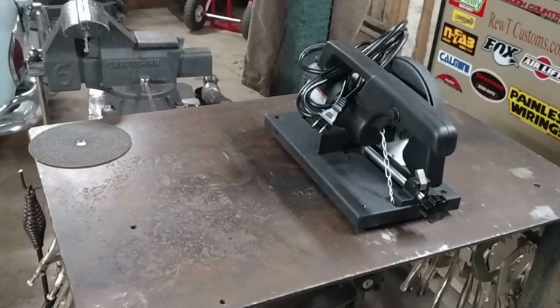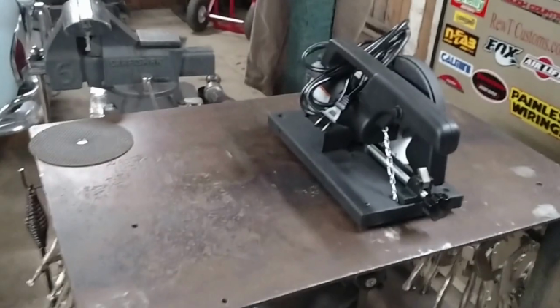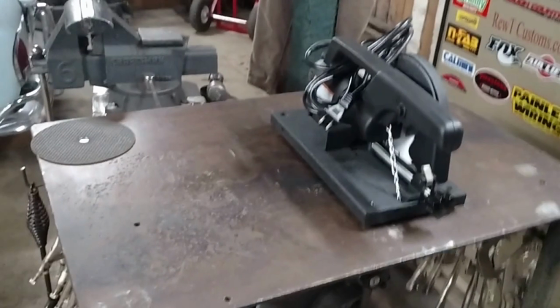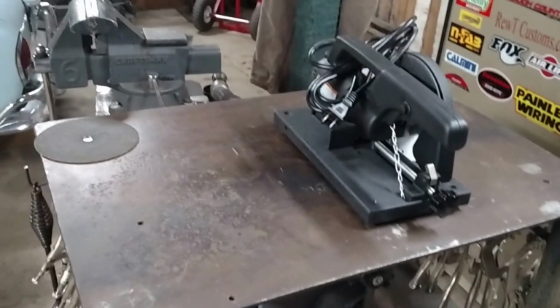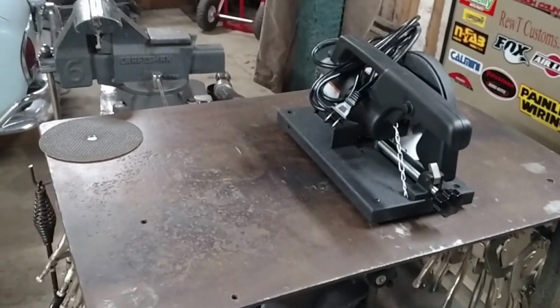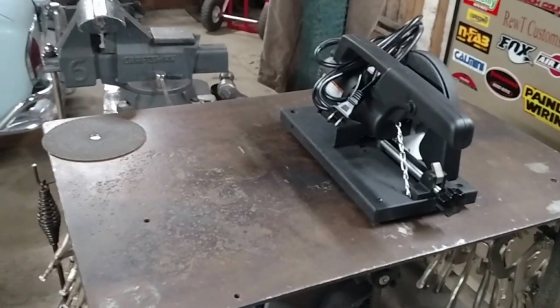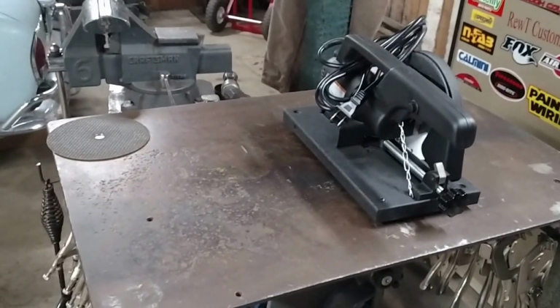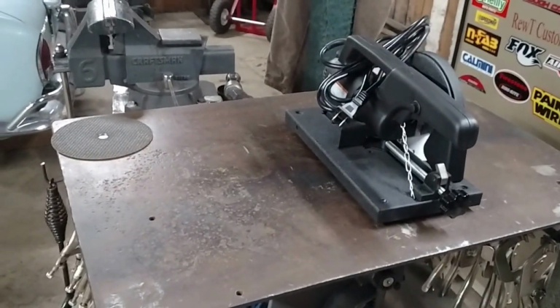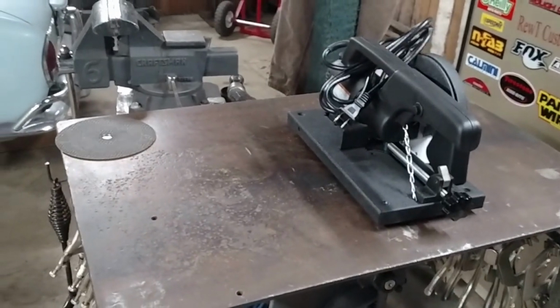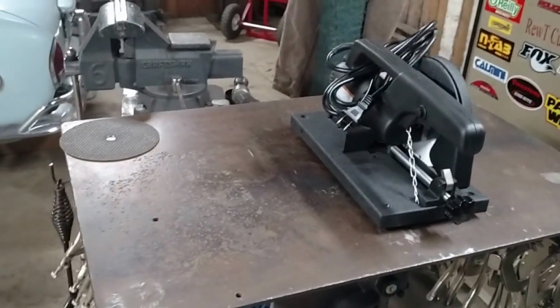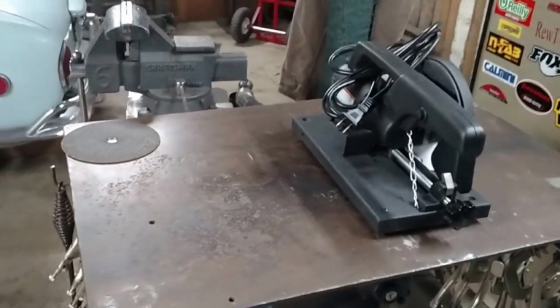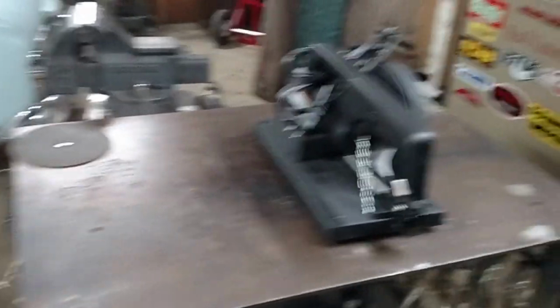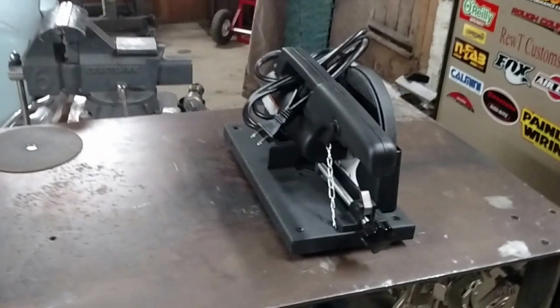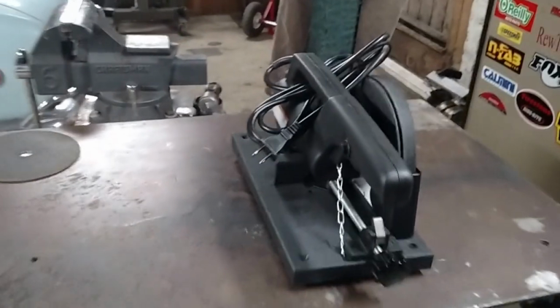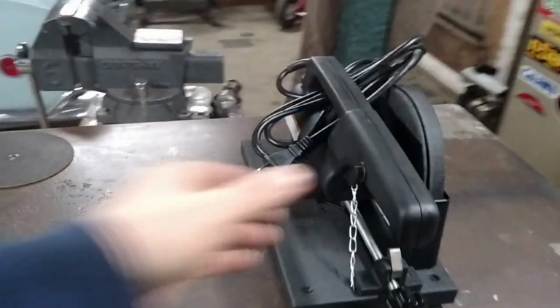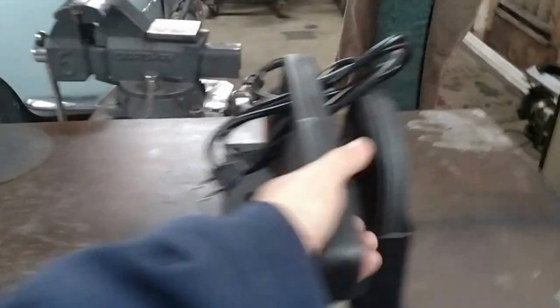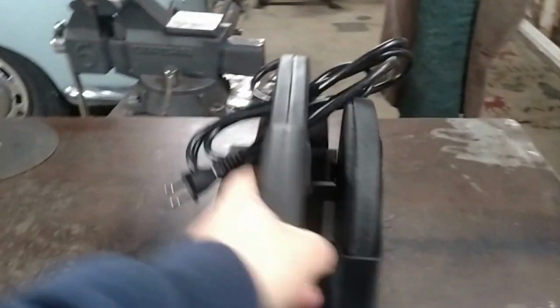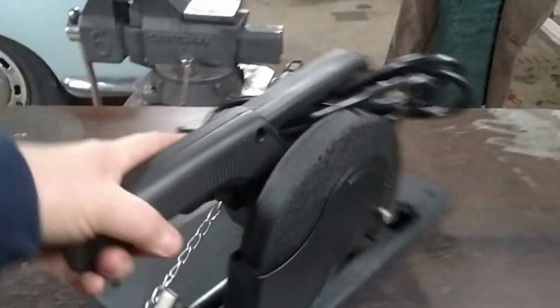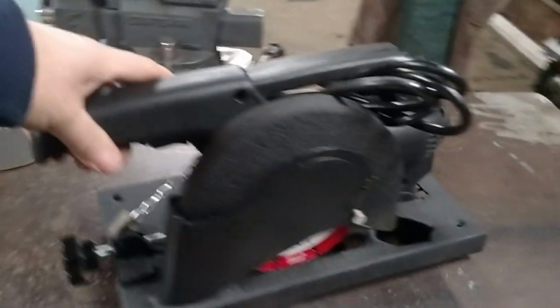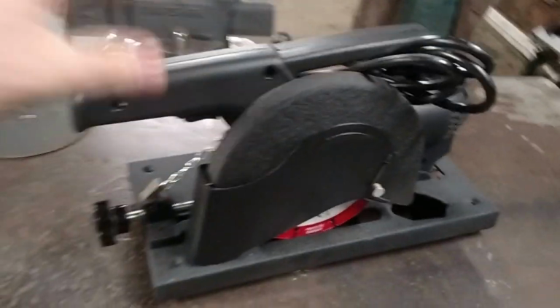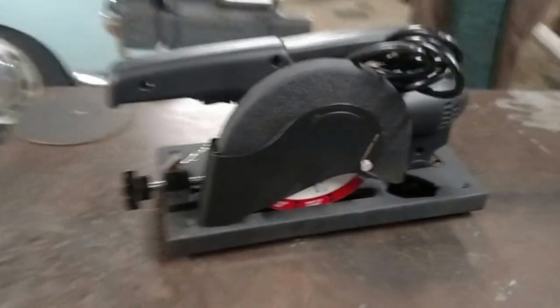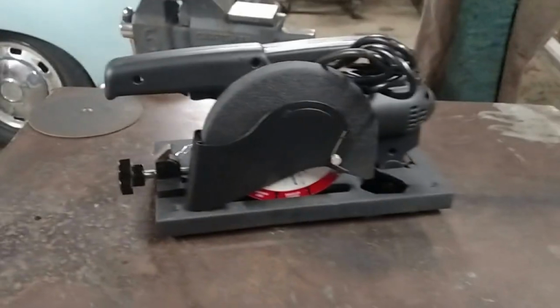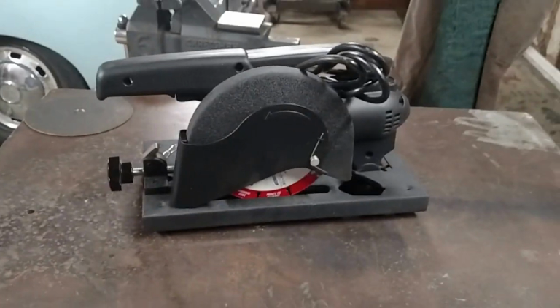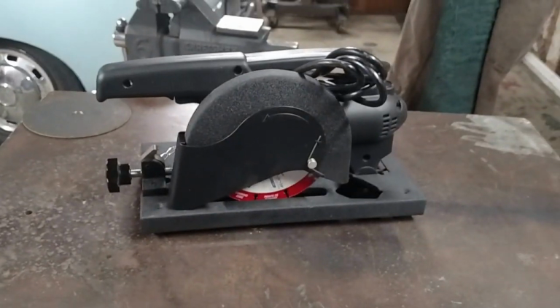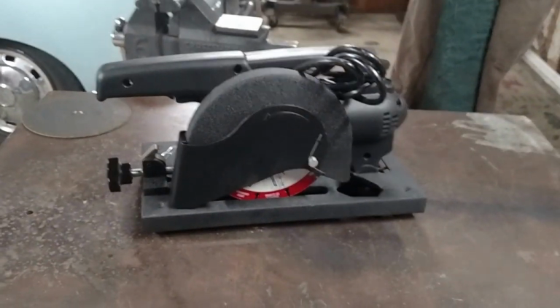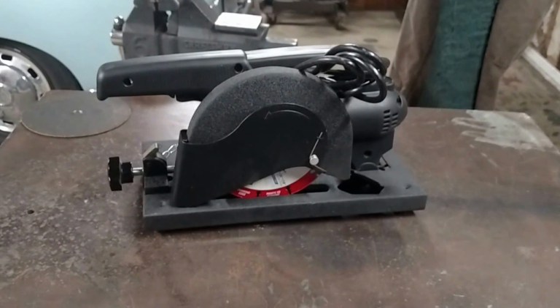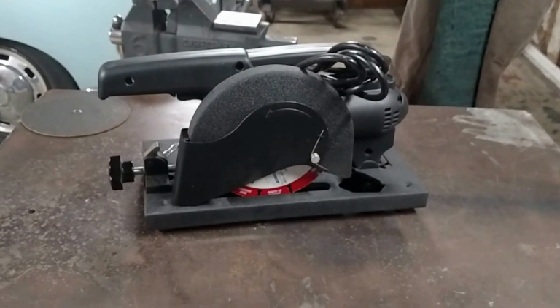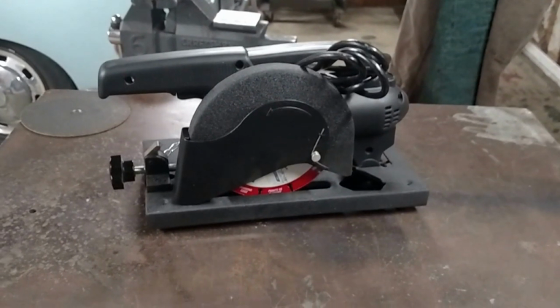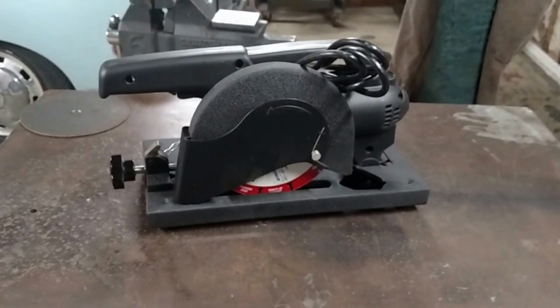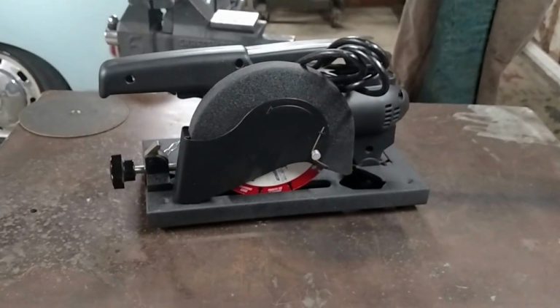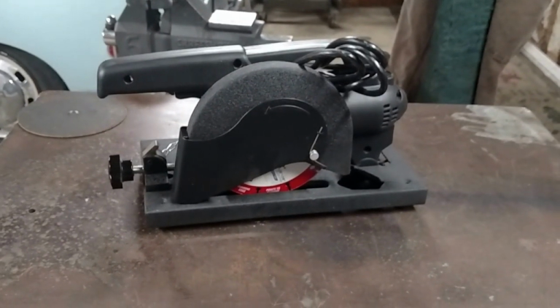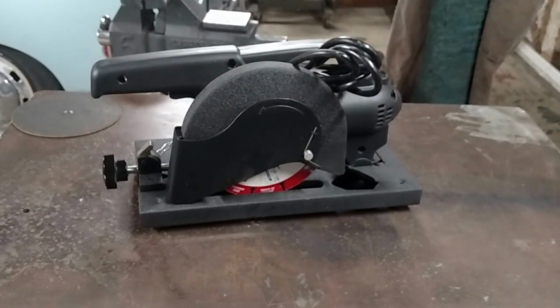This is another video tool review. I recently purchased this mini six inch chop saw from Harbor Freight. It's a Drill Master.